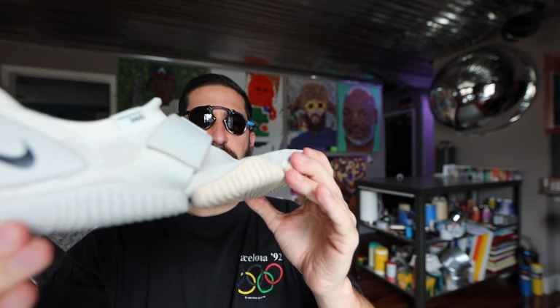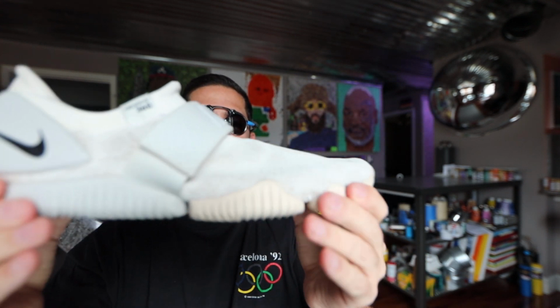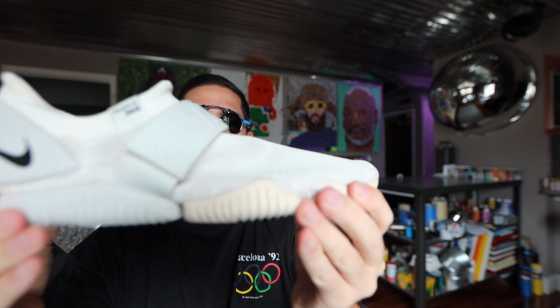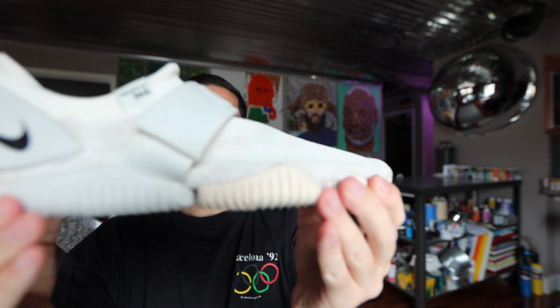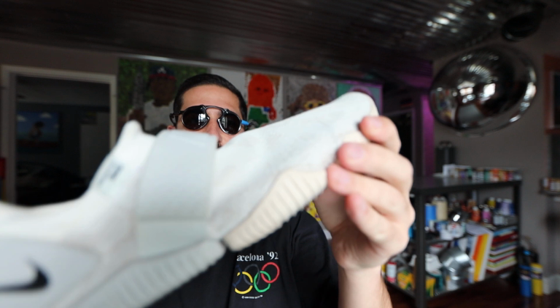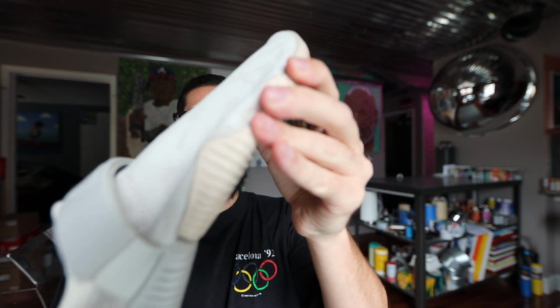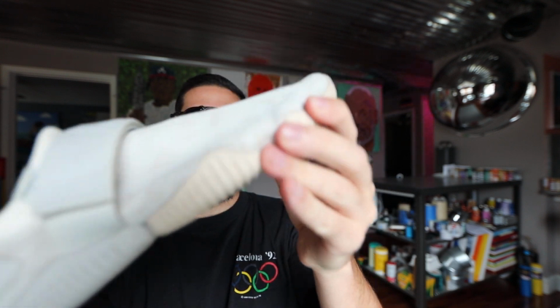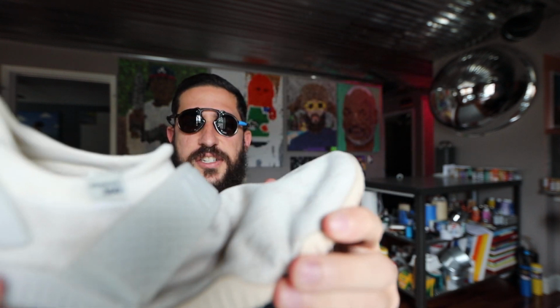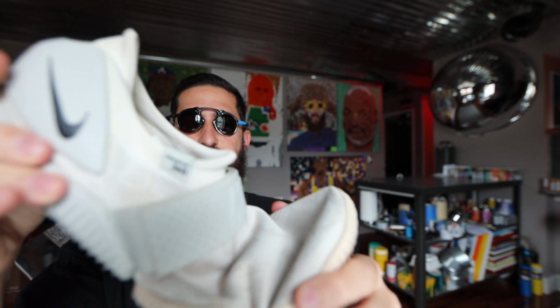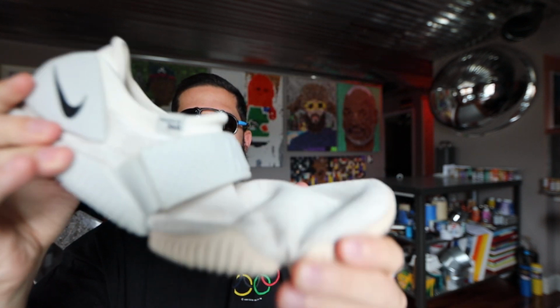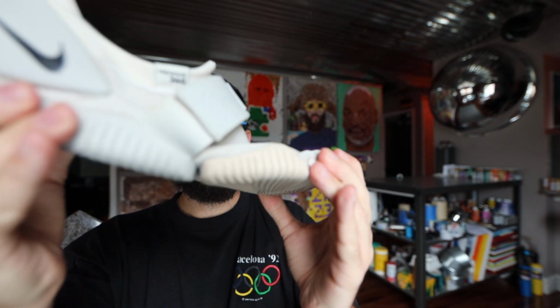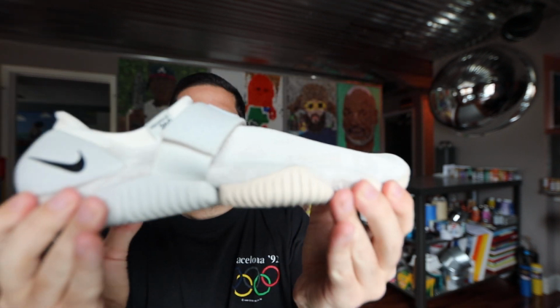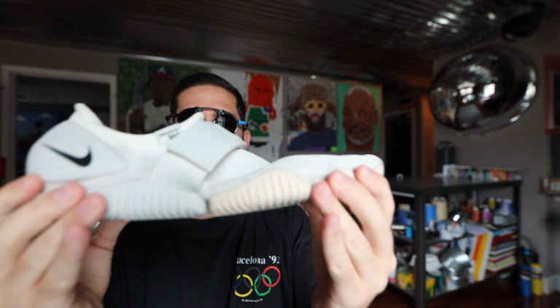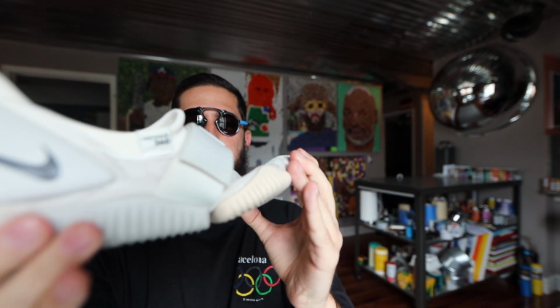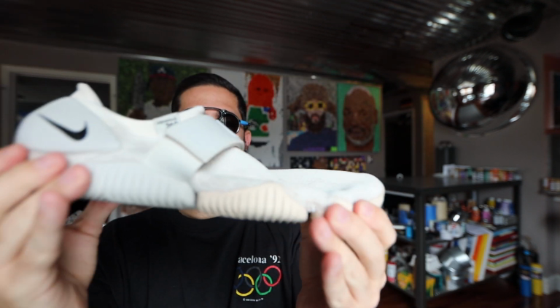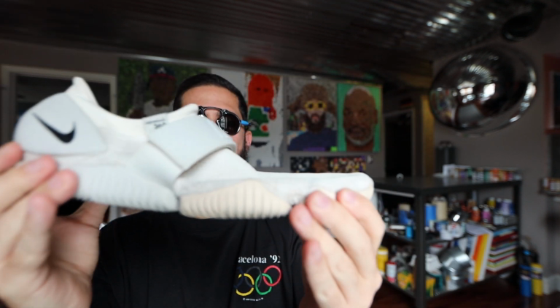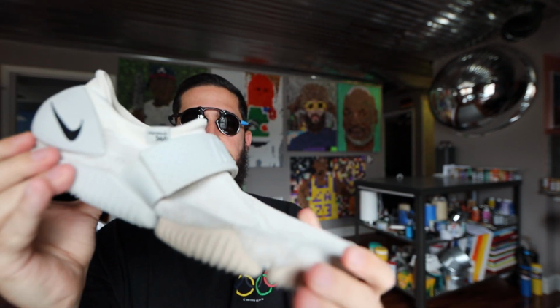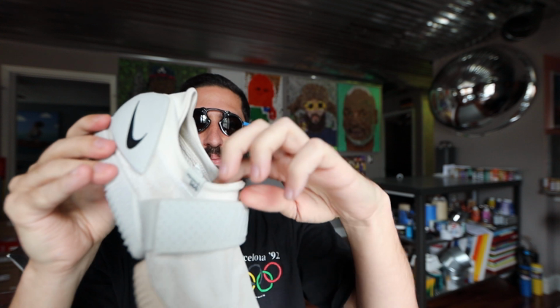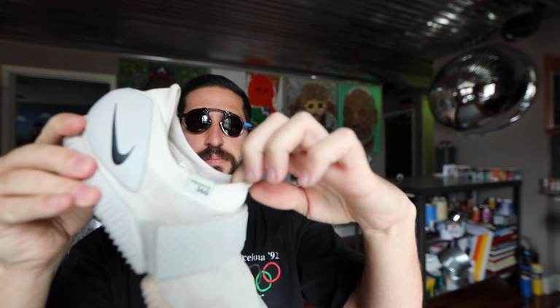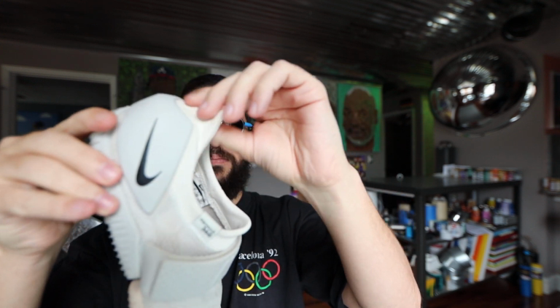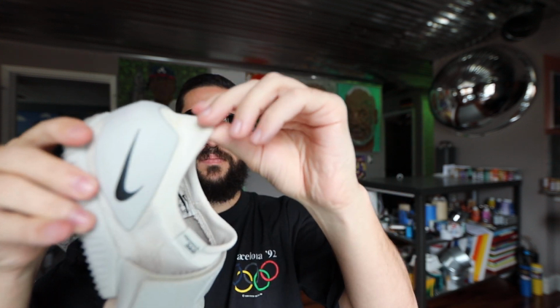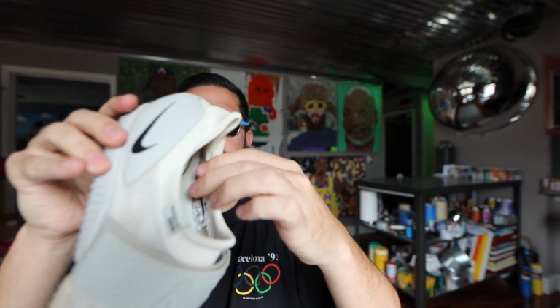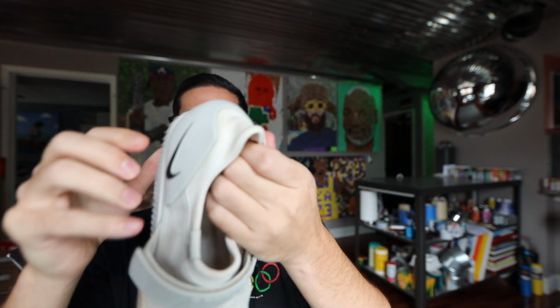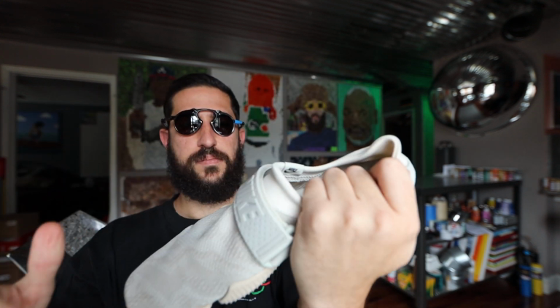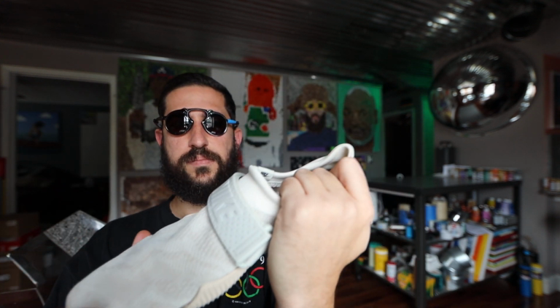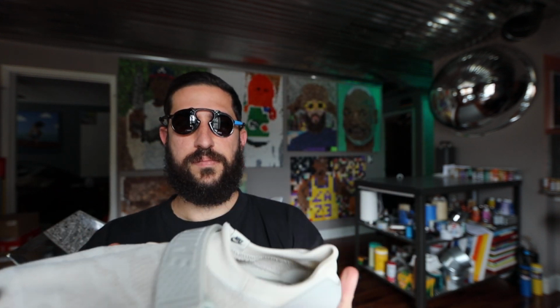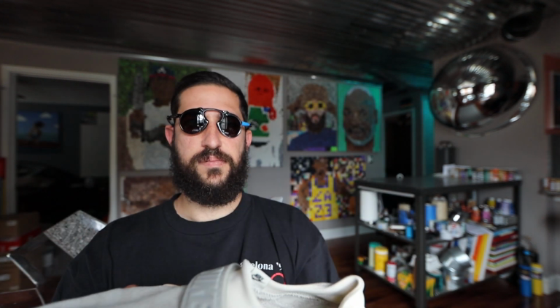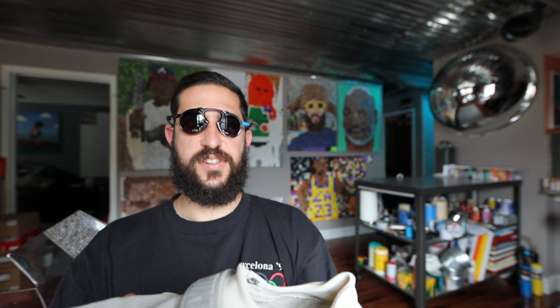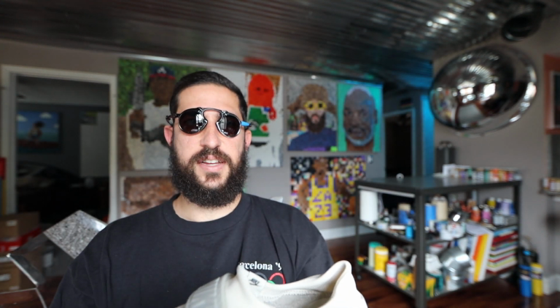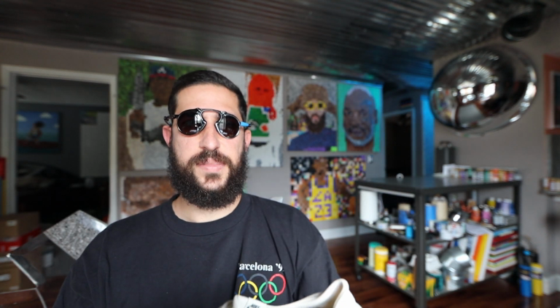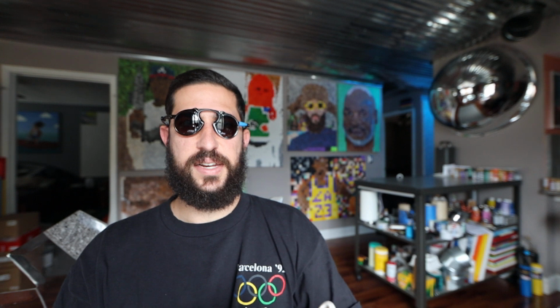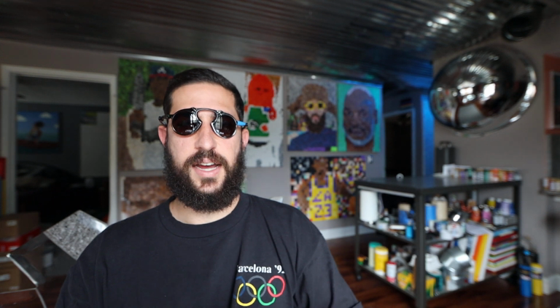Other than that, a solid sock shoe, perfect water shoe. Thanks for tuning in — until next time.